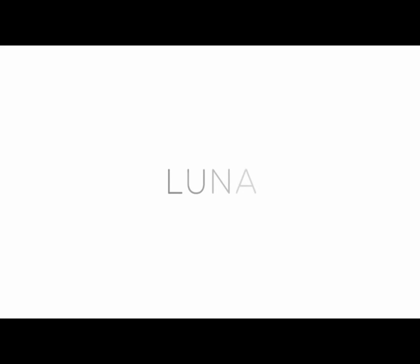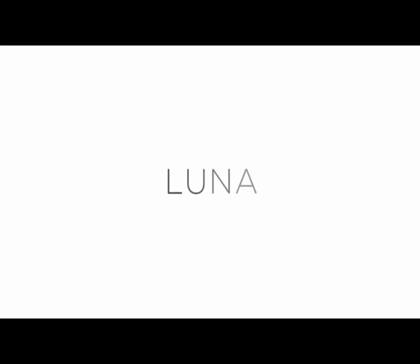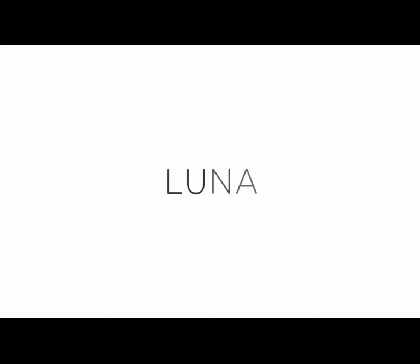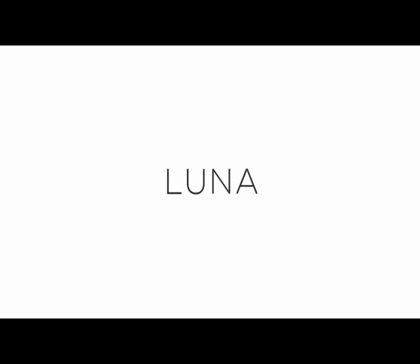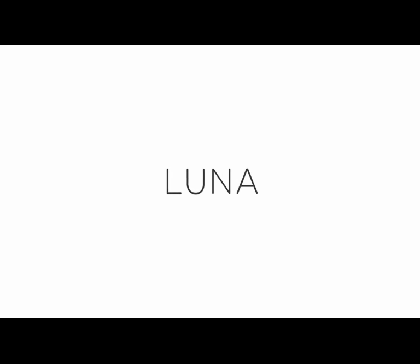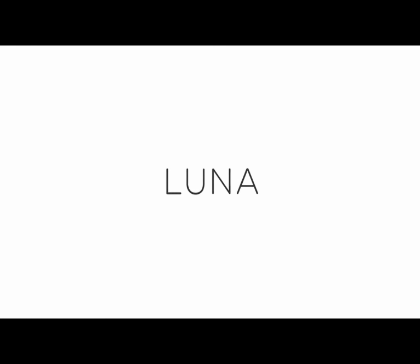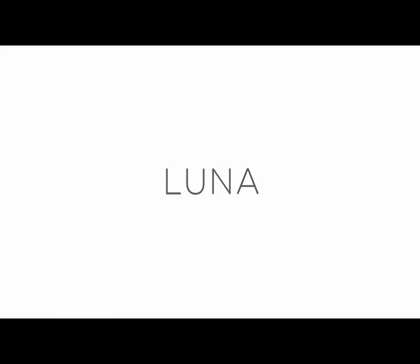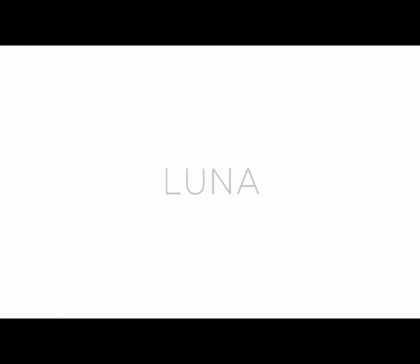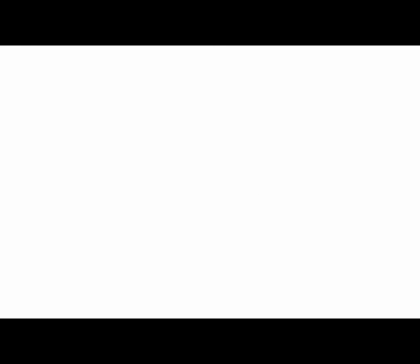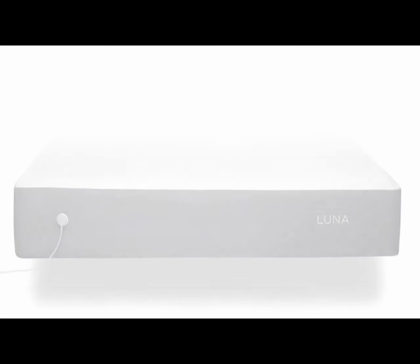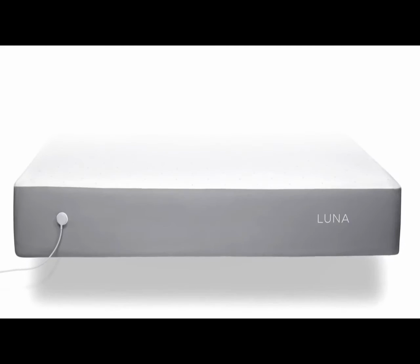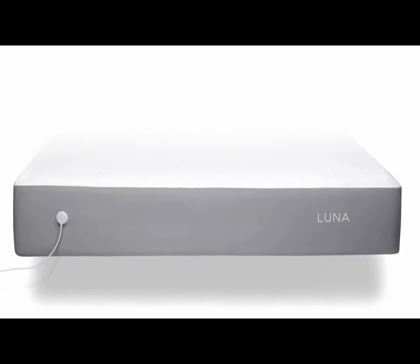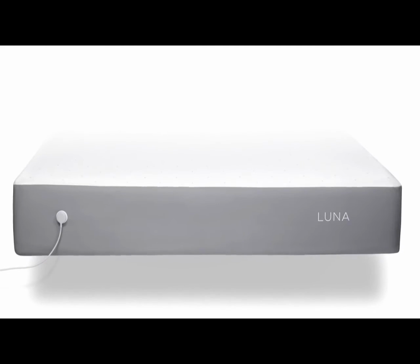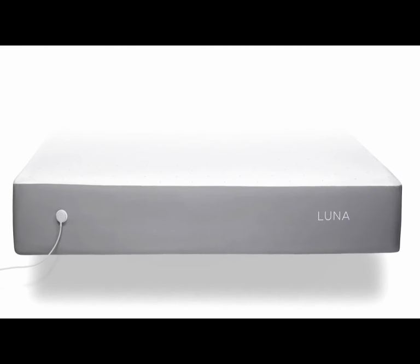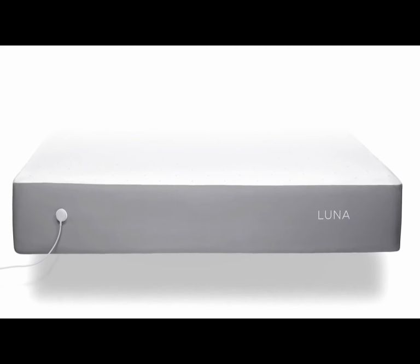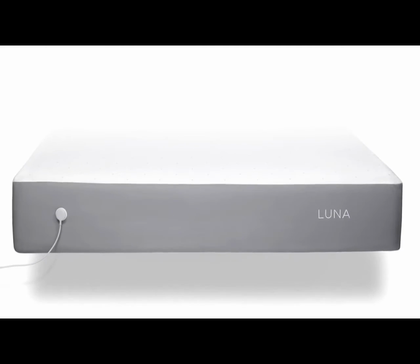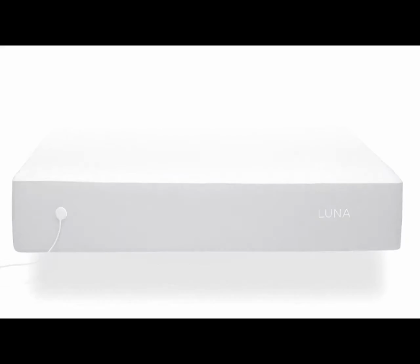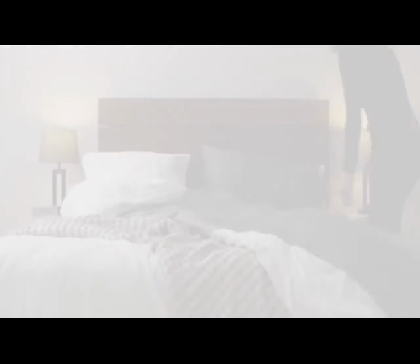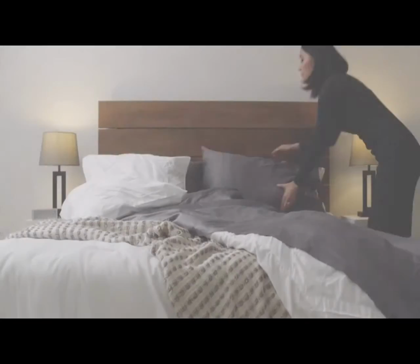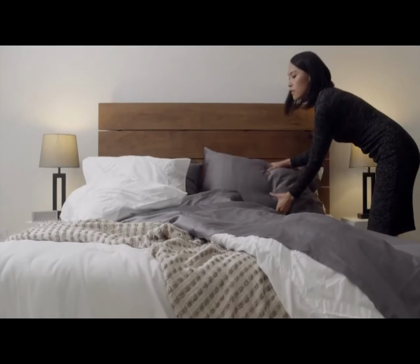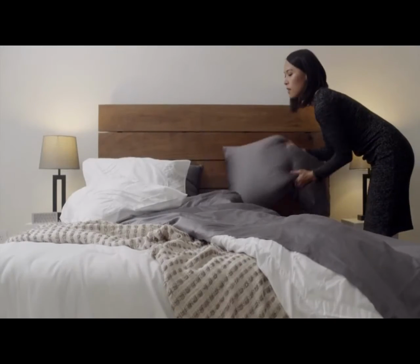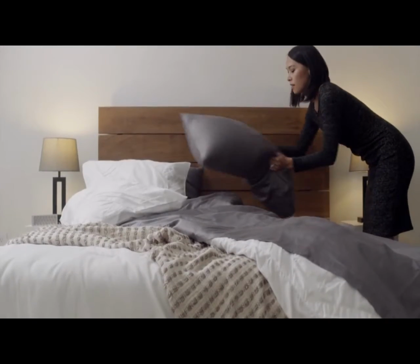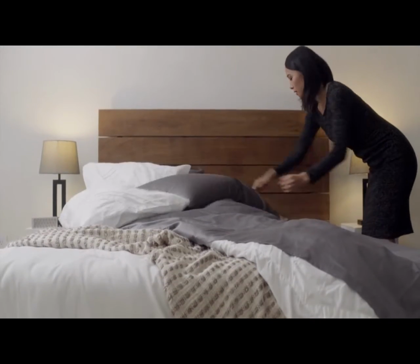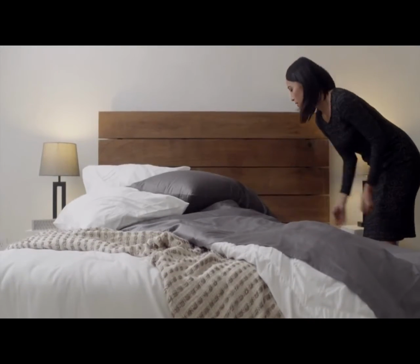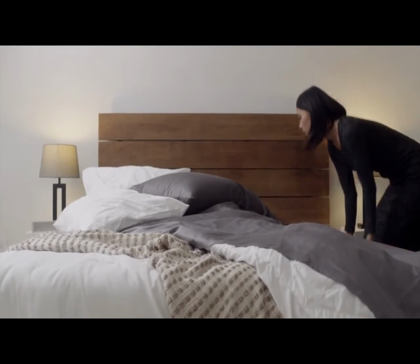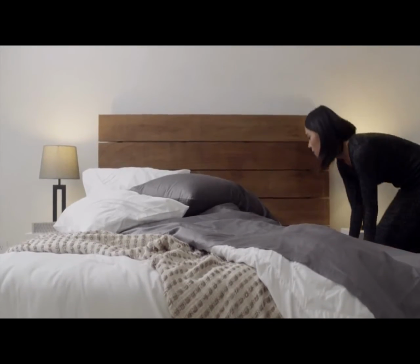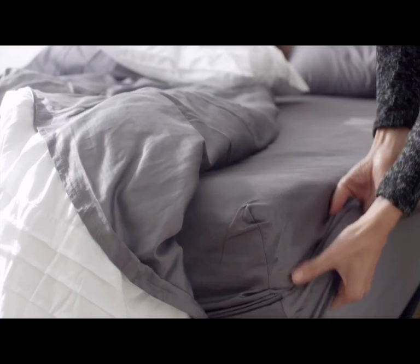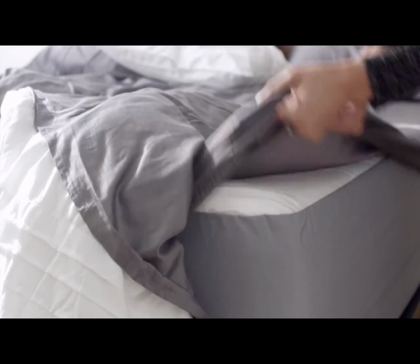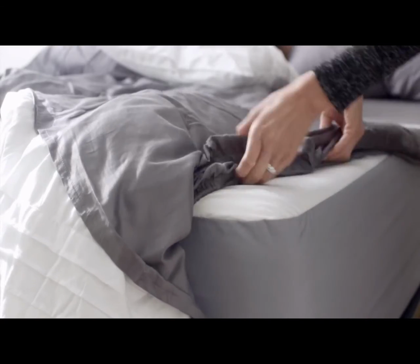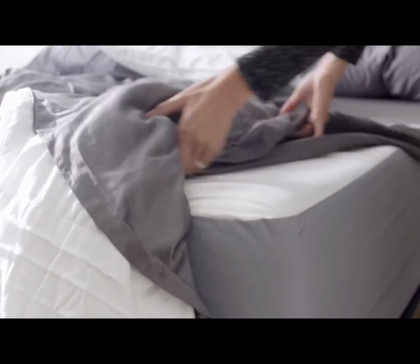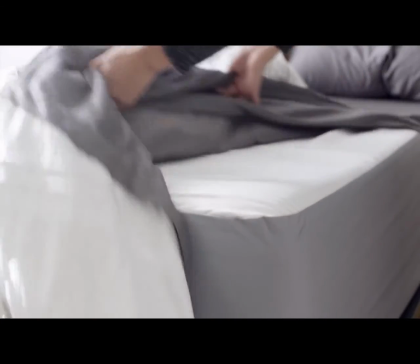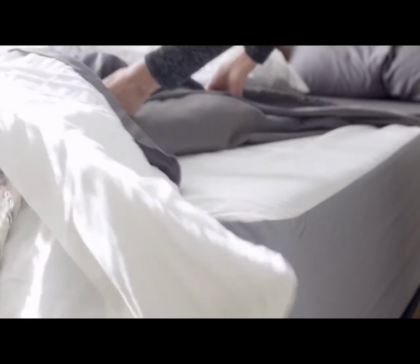Introducing LUNA, the first mattress cover that makes any bed smart. LUNA learns about you and improves your sleep experience by taking care of you throughout the entire night.